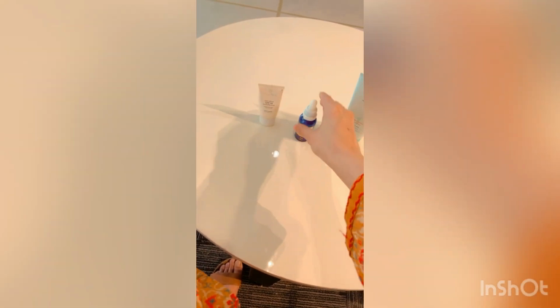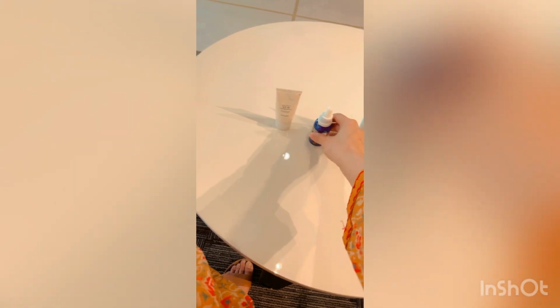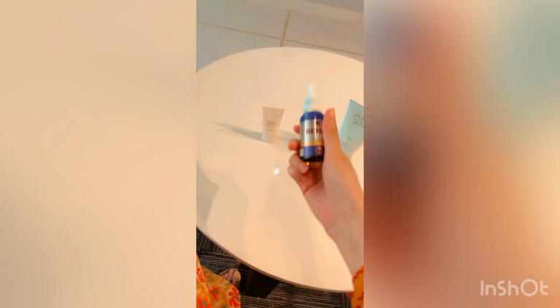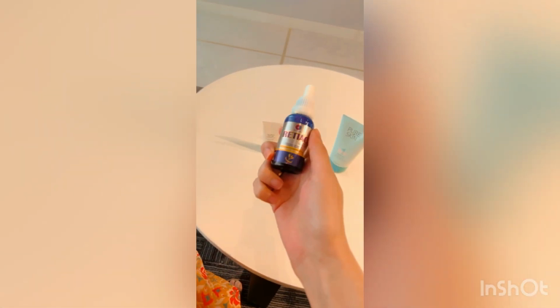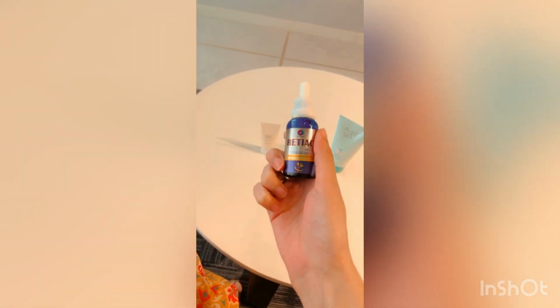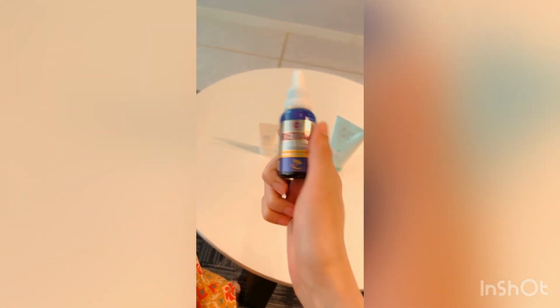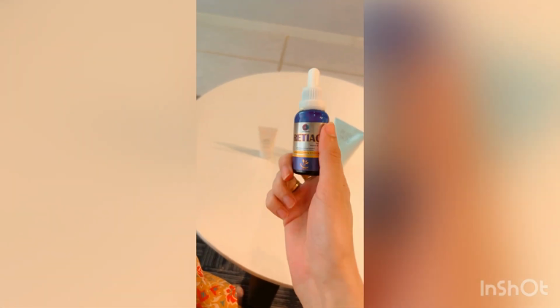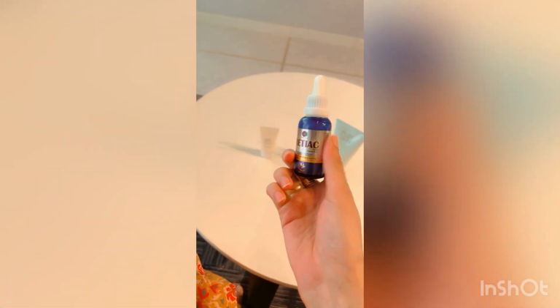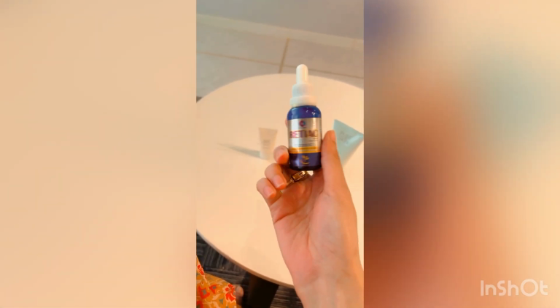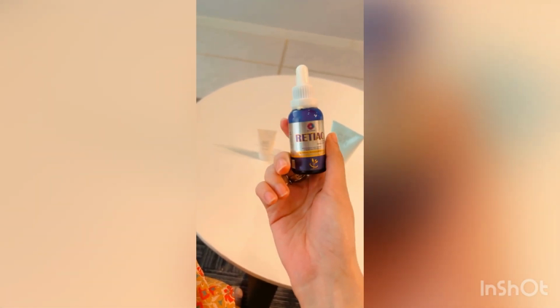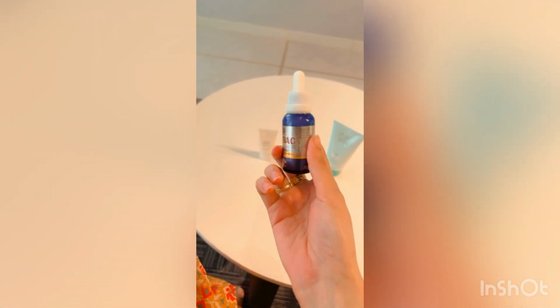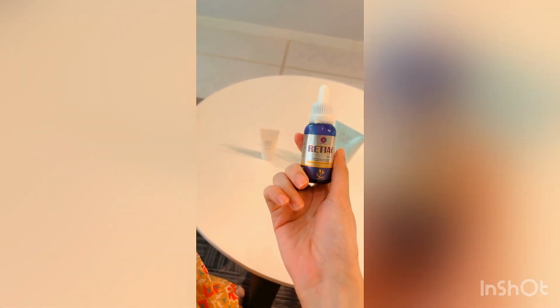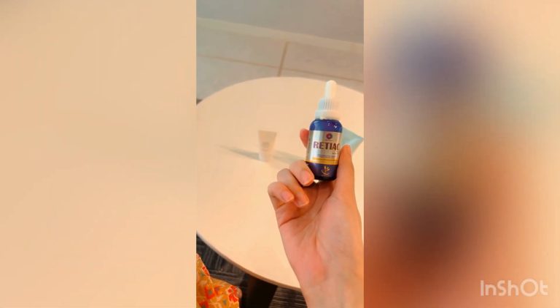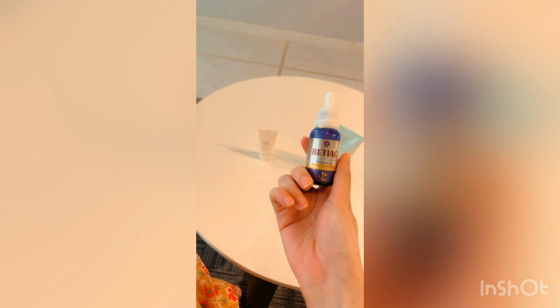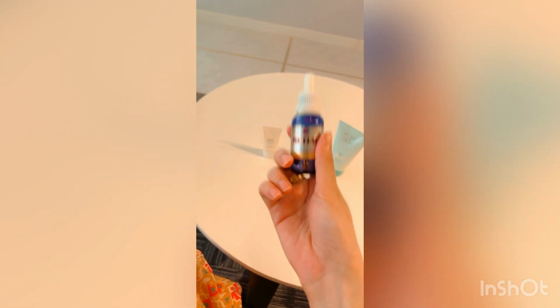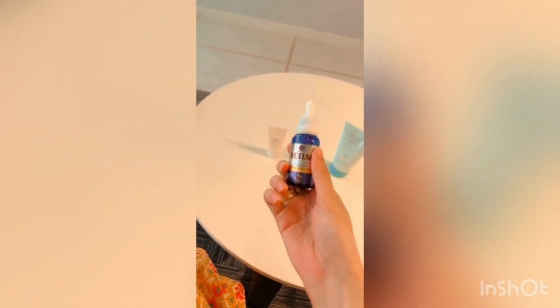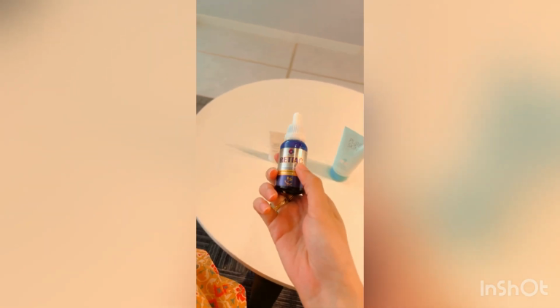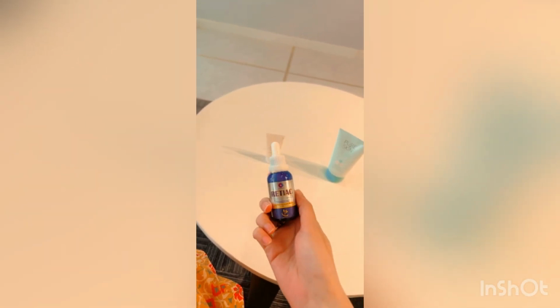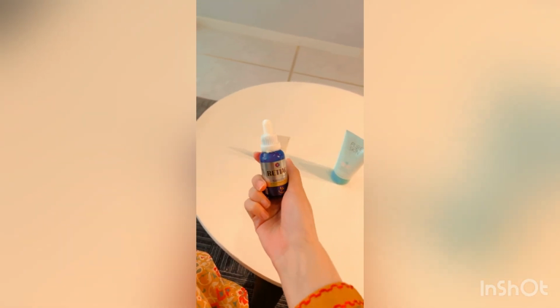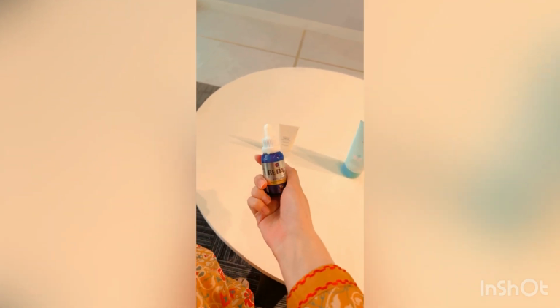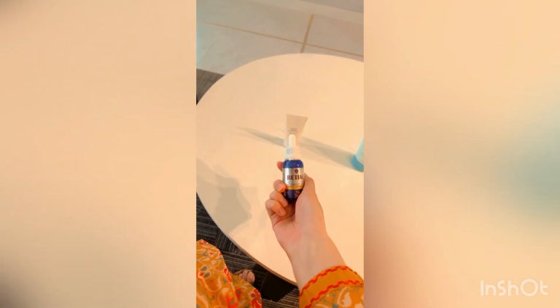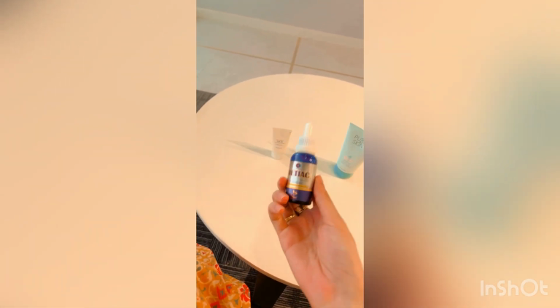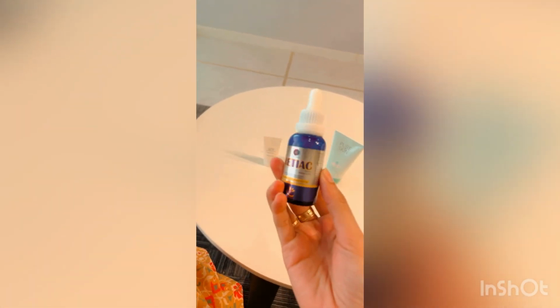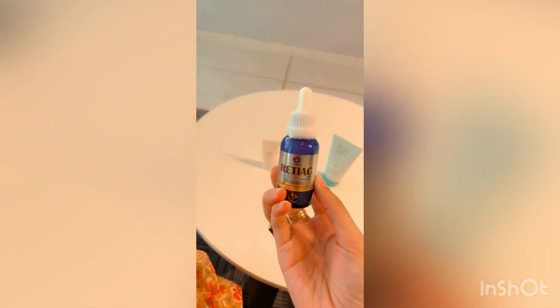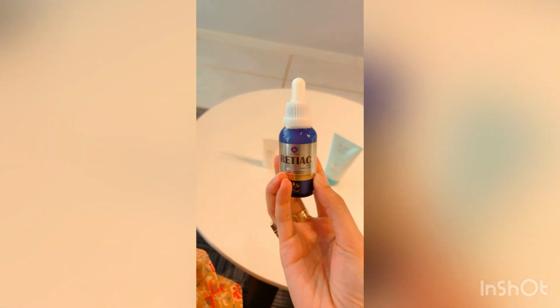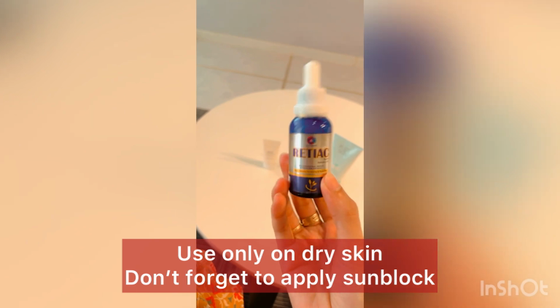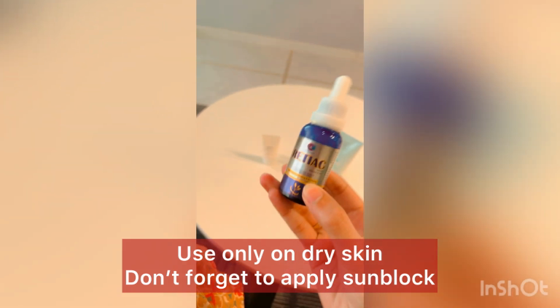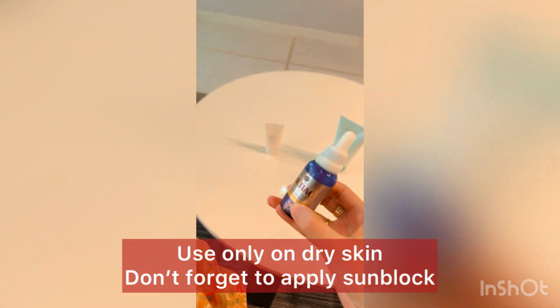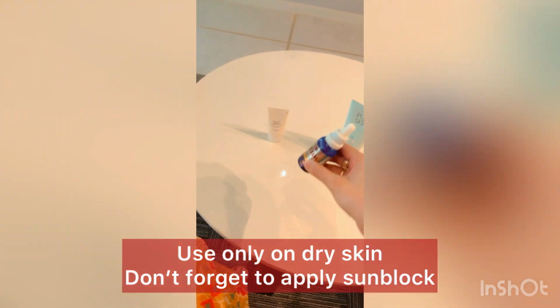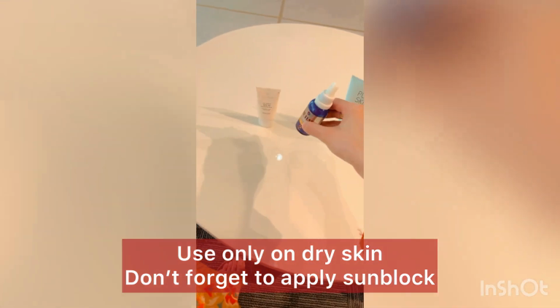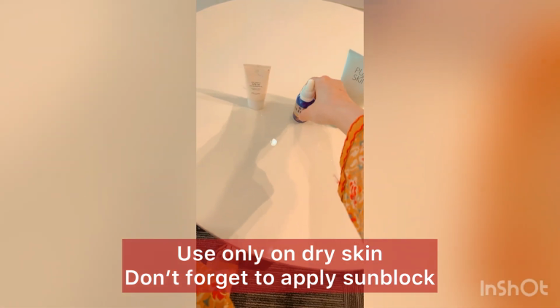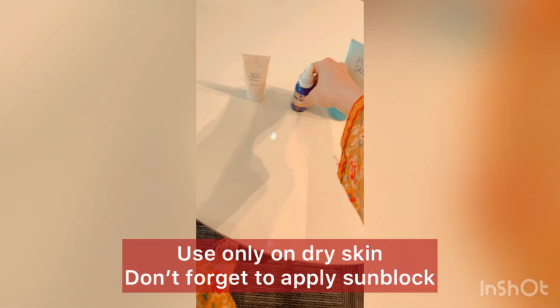You can use this serum morning or night. In the morning, you must use a sunblock along with it. If you use it at night, just apply this and it is good to go.